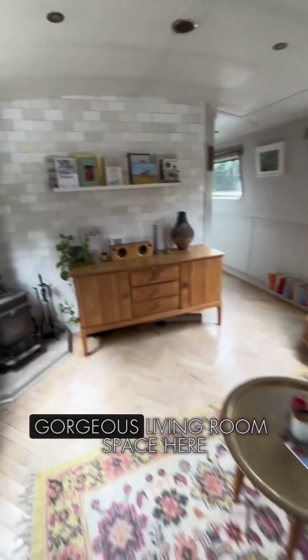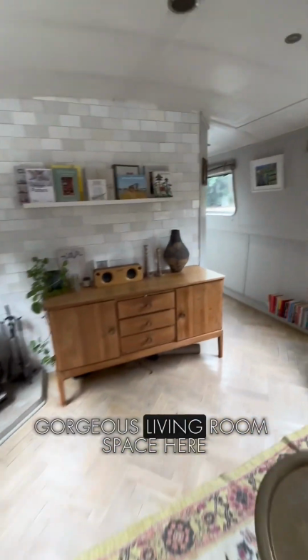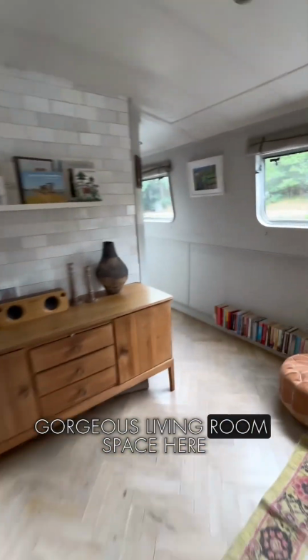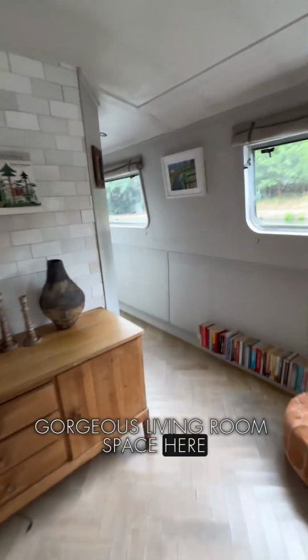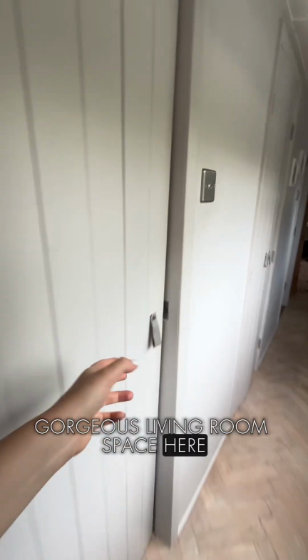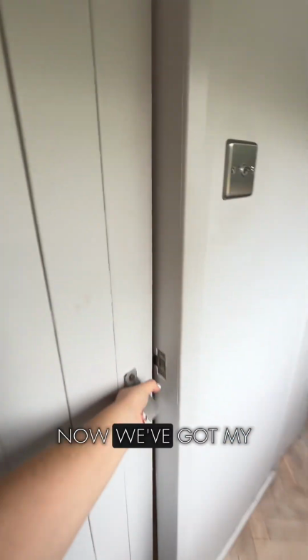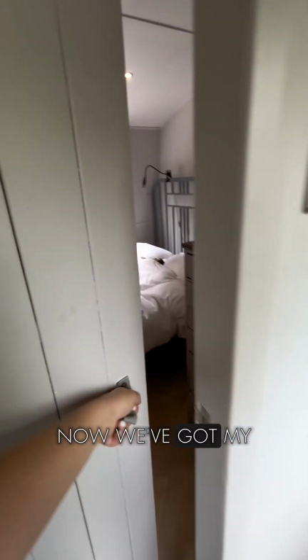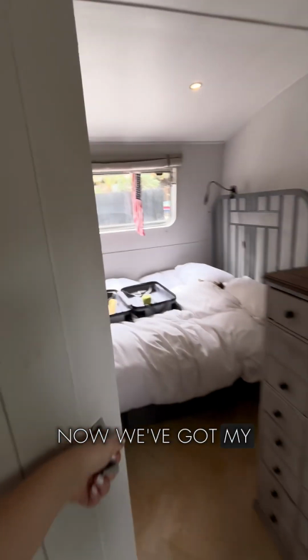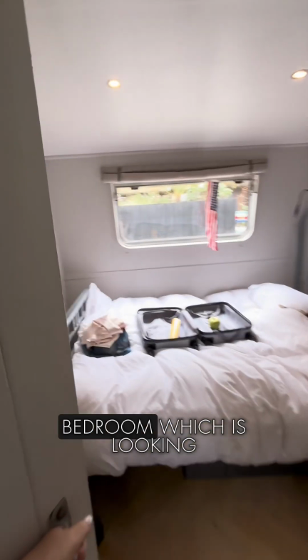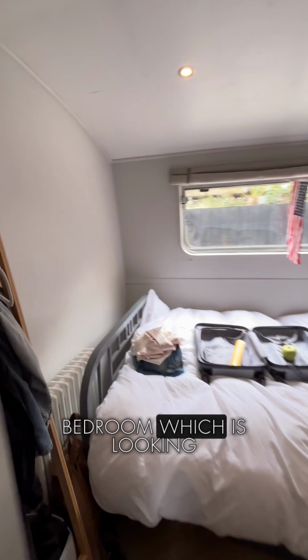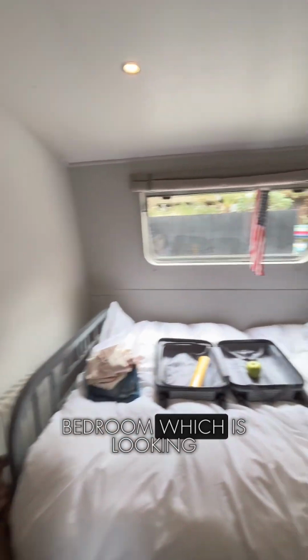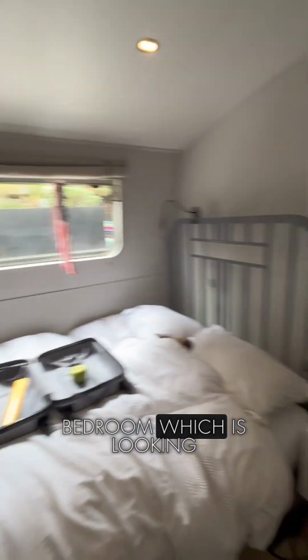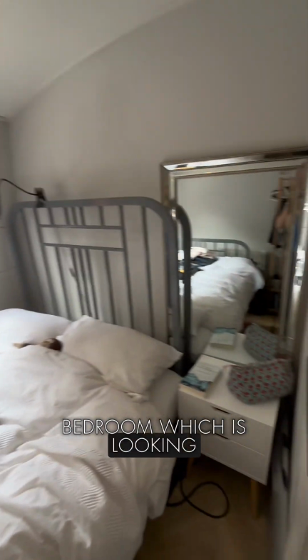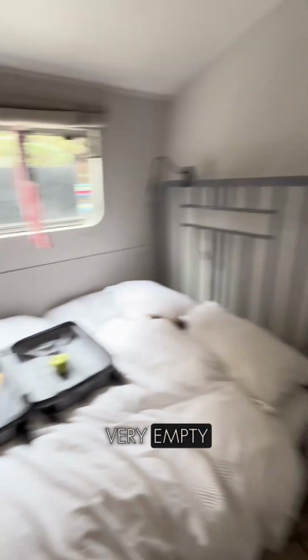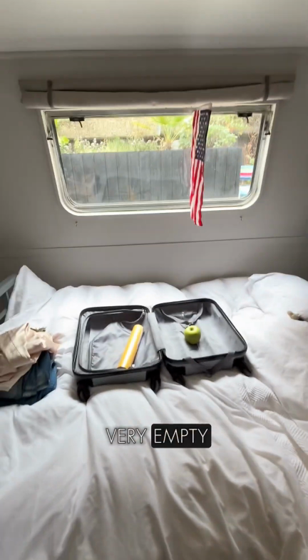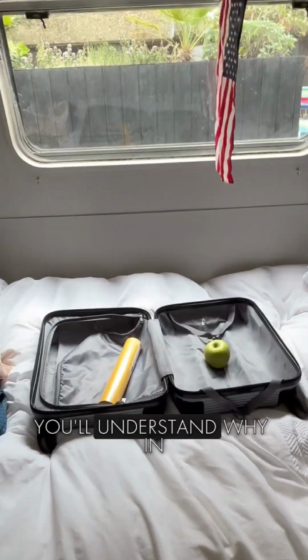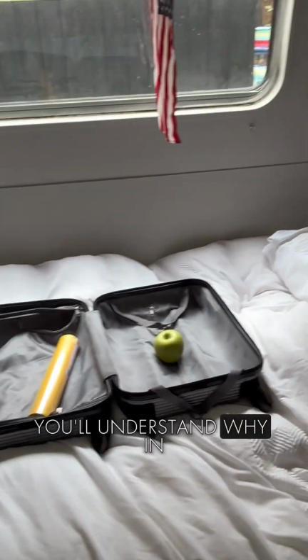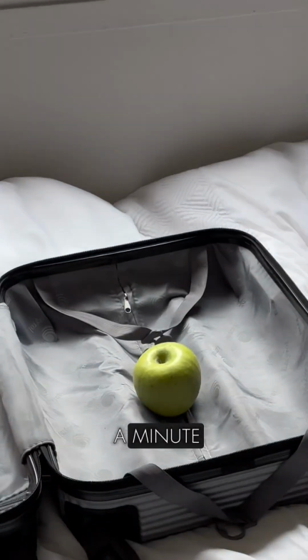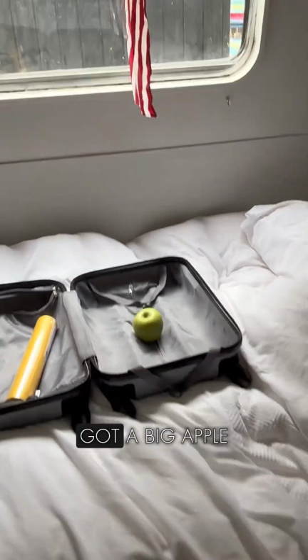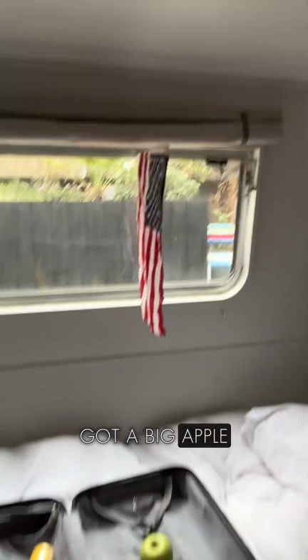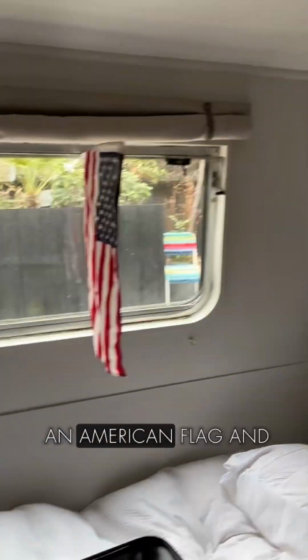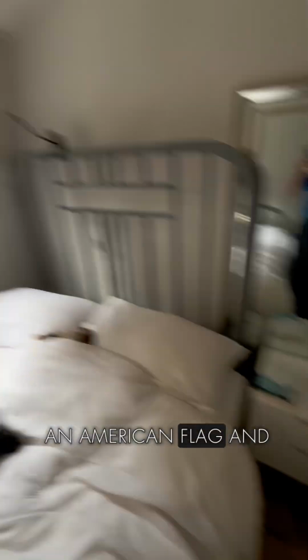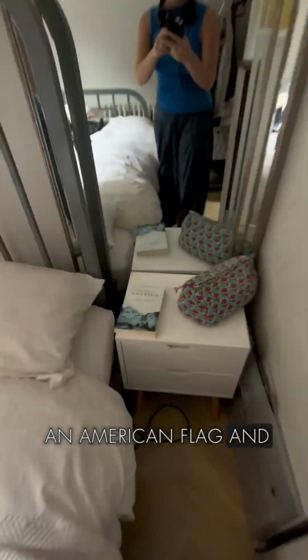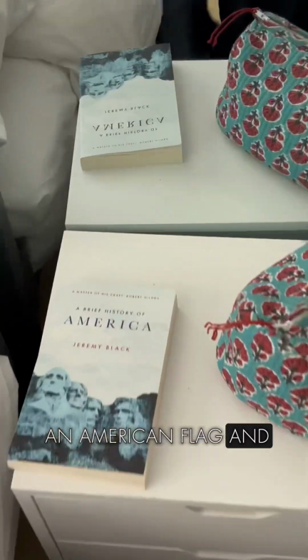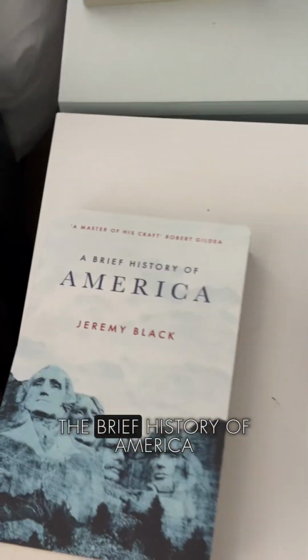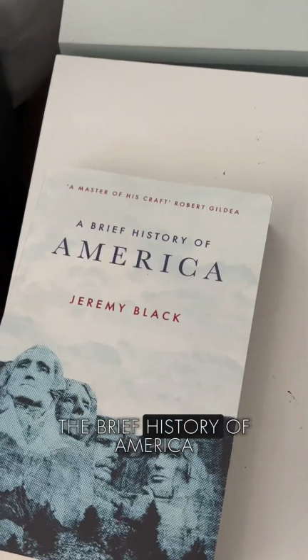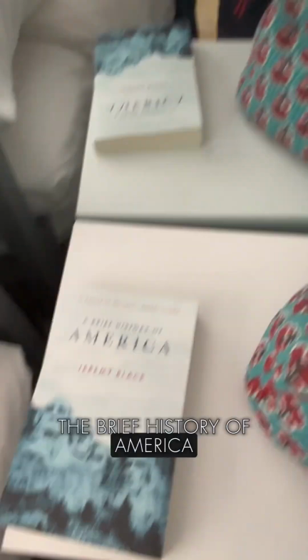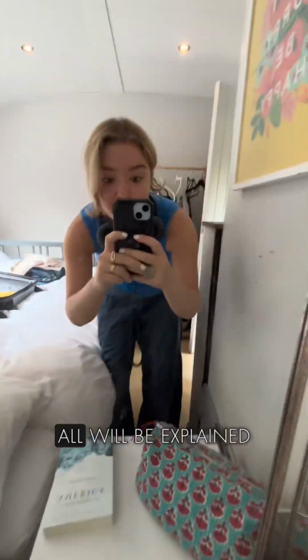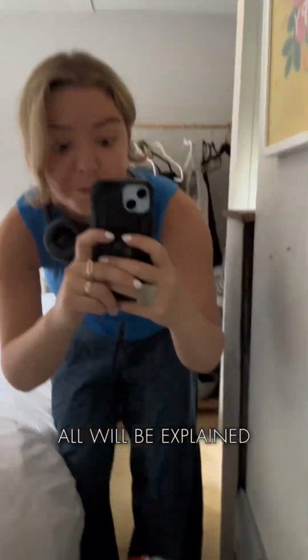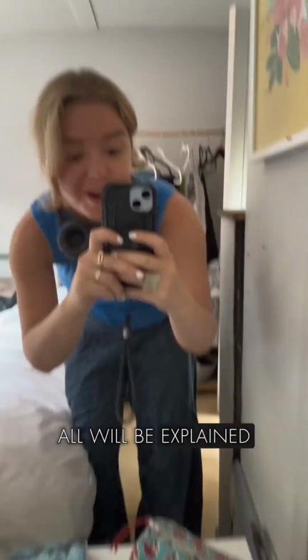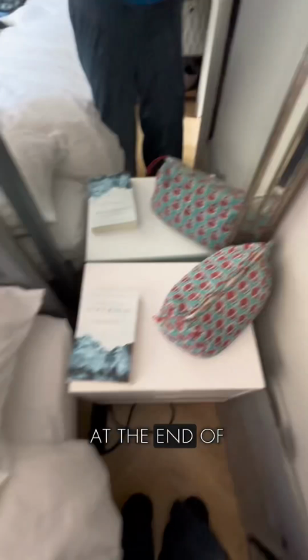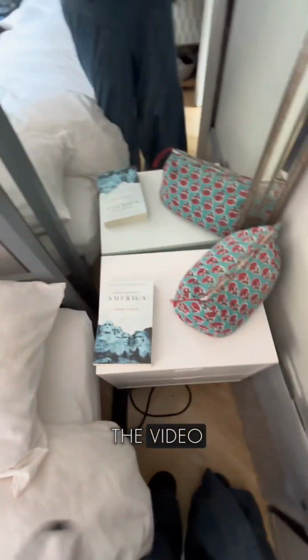Gorgeous living room space here. Now we've got my bedroom which is looking very empty. You'll understand why — we've got a big apple, an American flag and the best food in America. All will be explained at the end of the video.